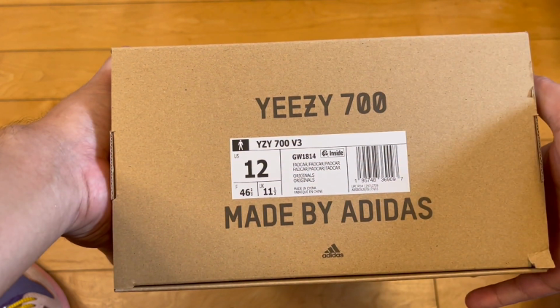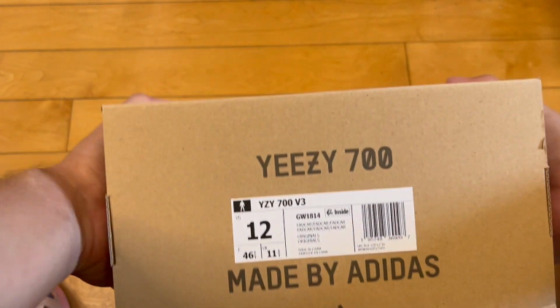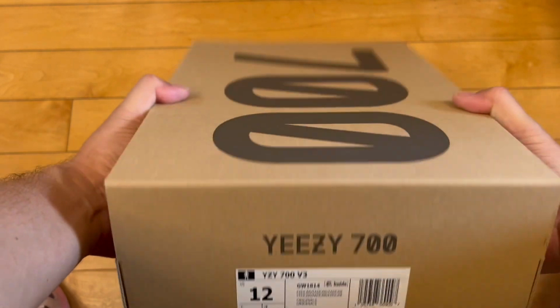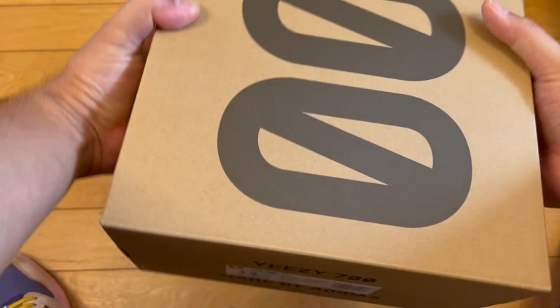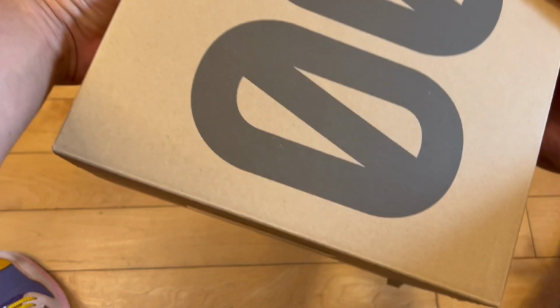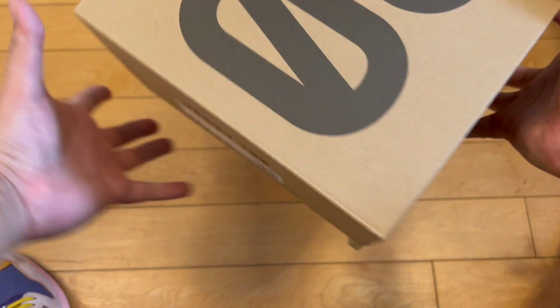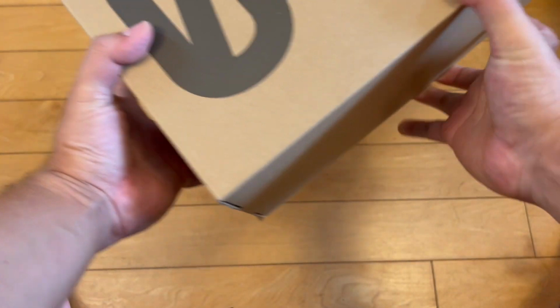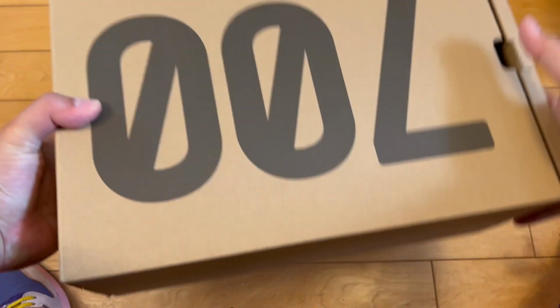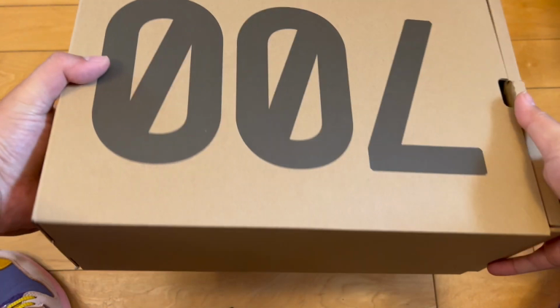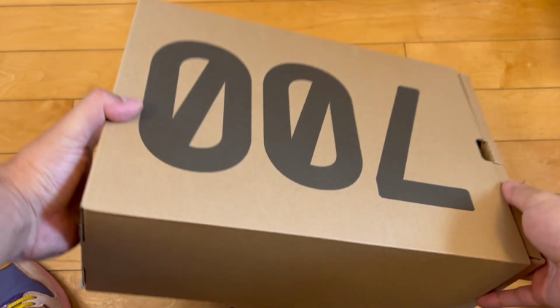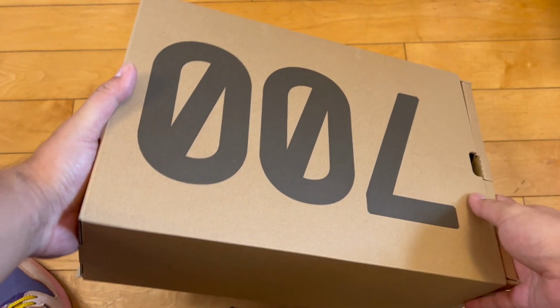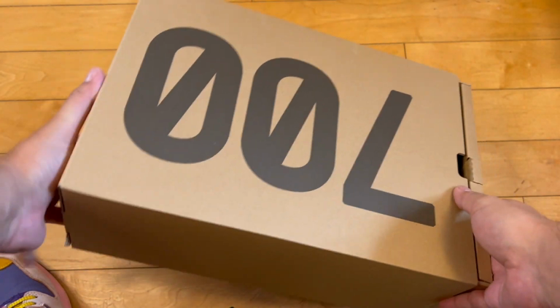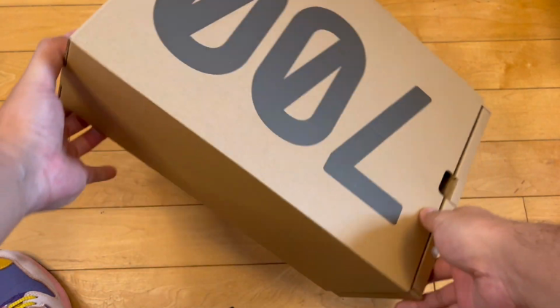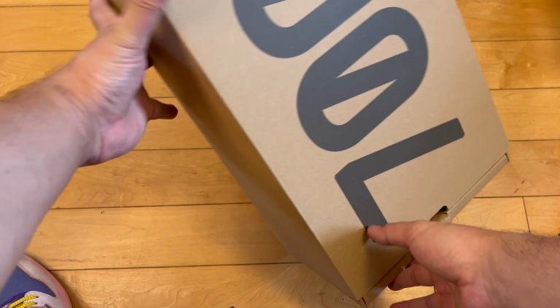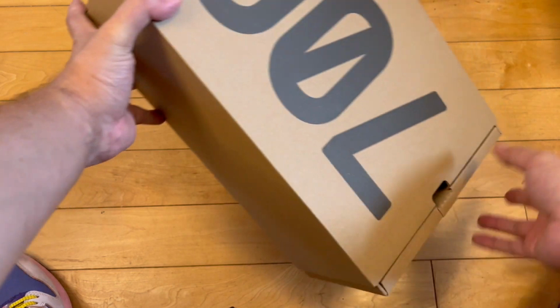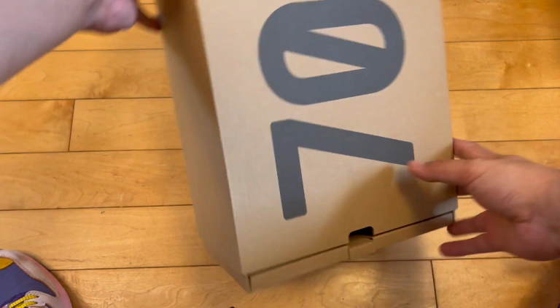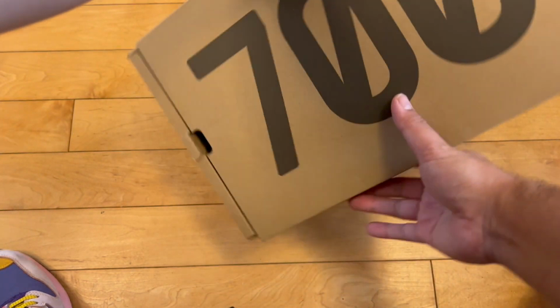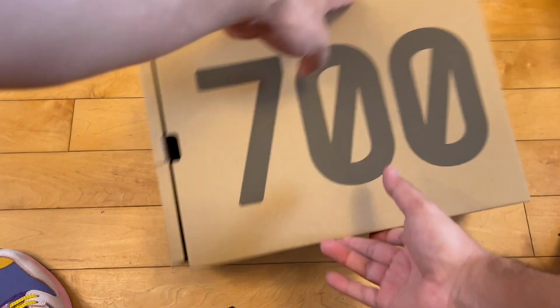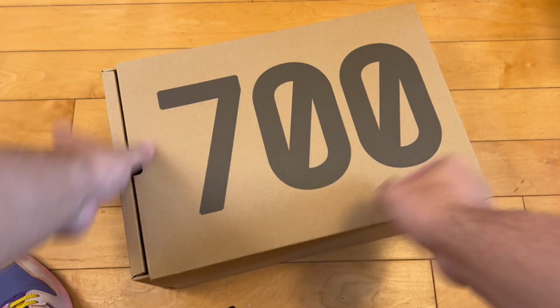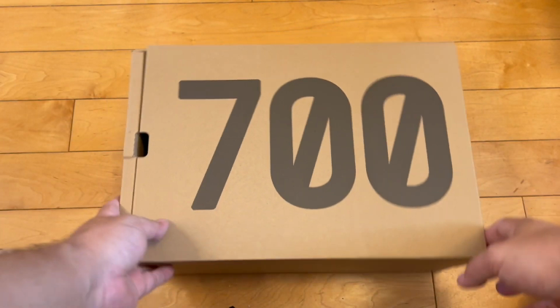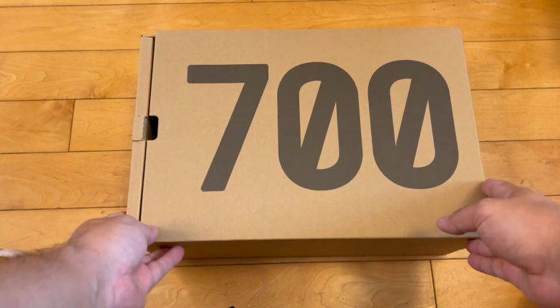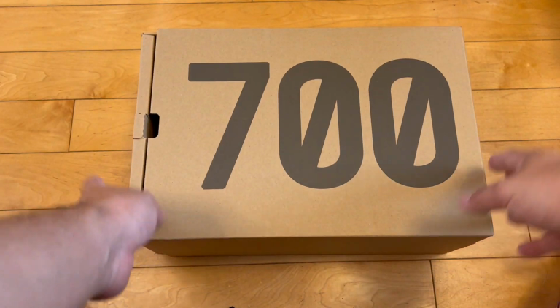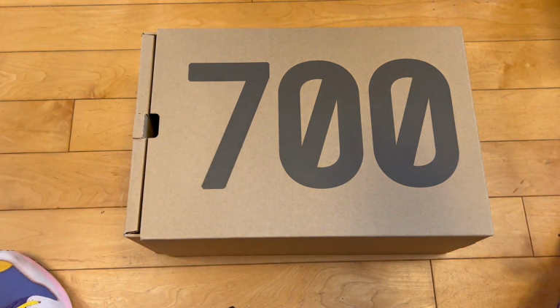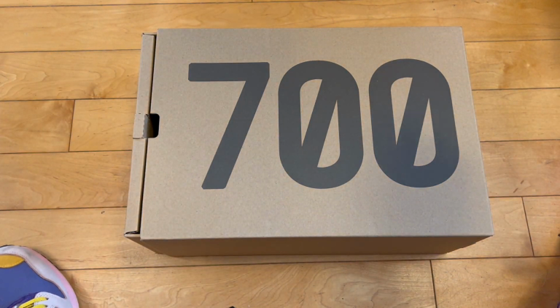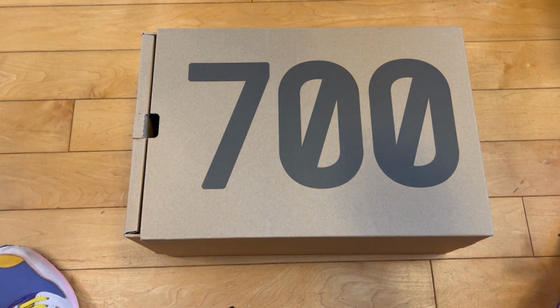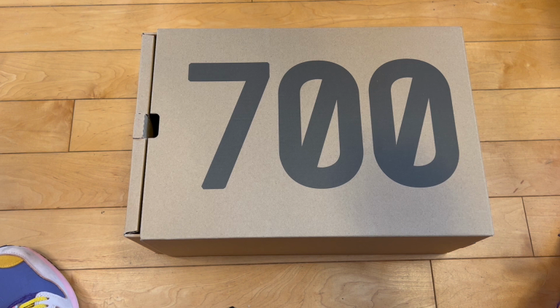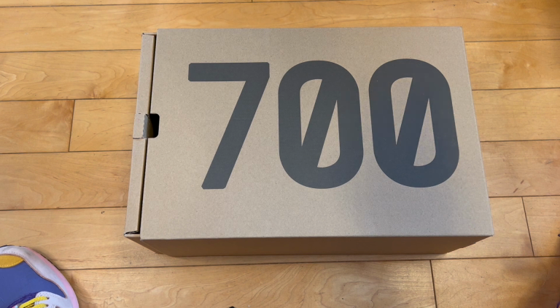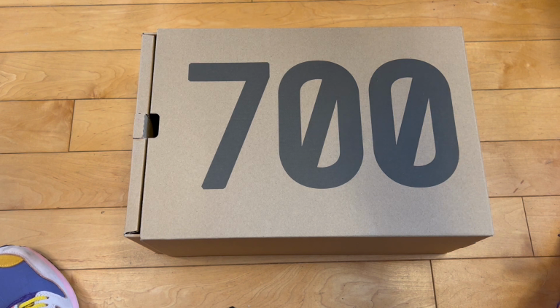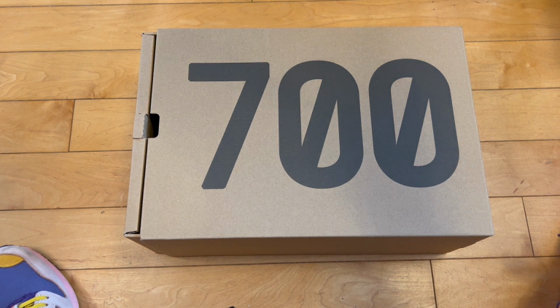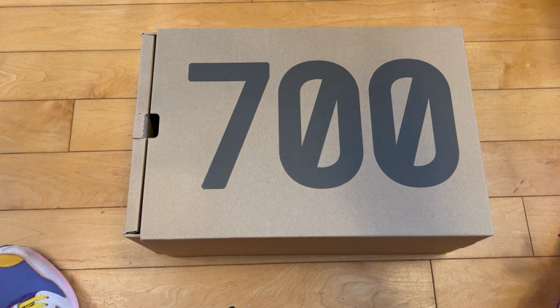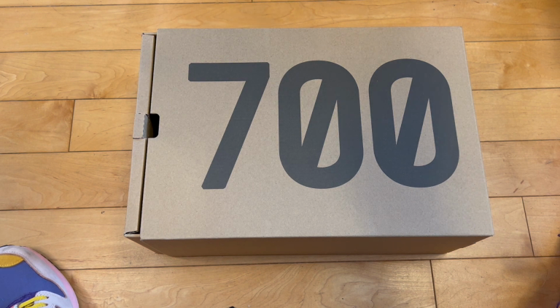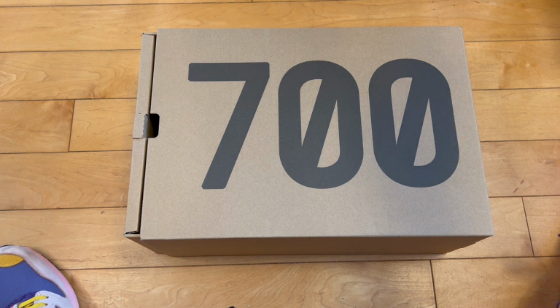These retailed for around $200–210, and with taxes came out to about $220–230. So, typical of Yeezys — fairly pricey retail.